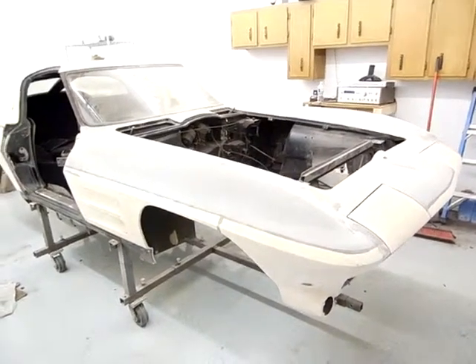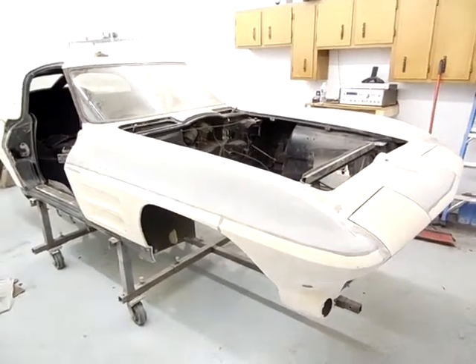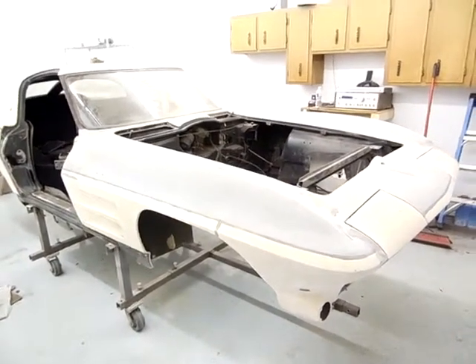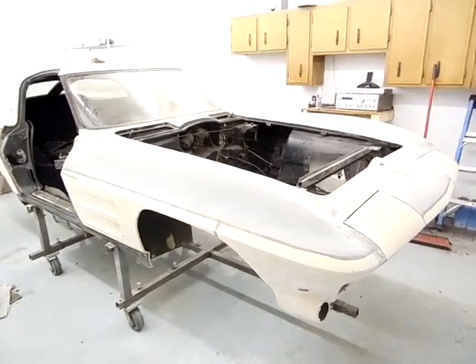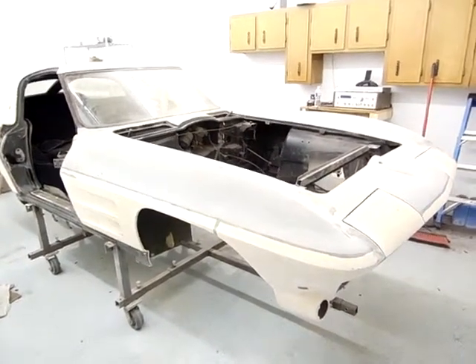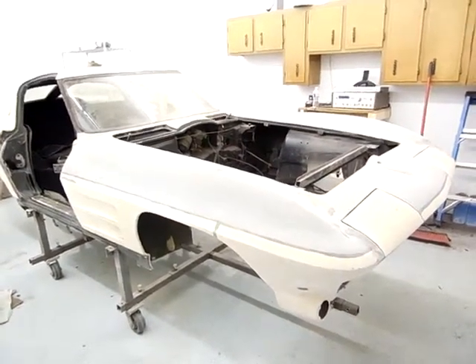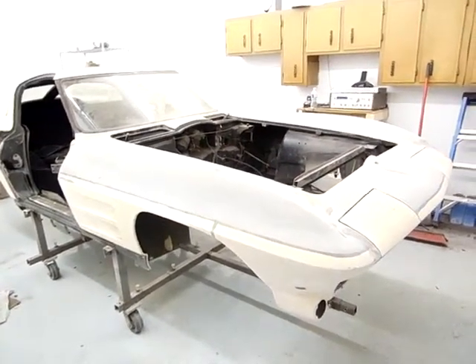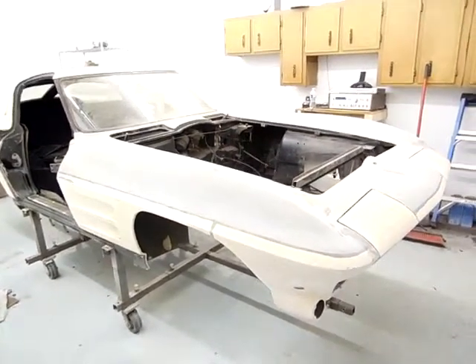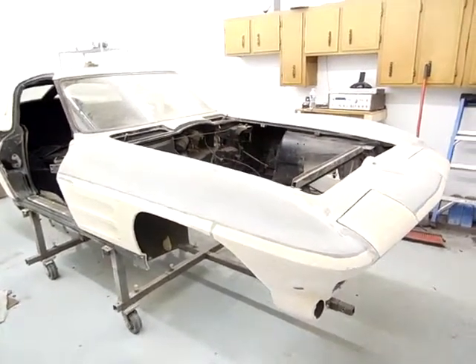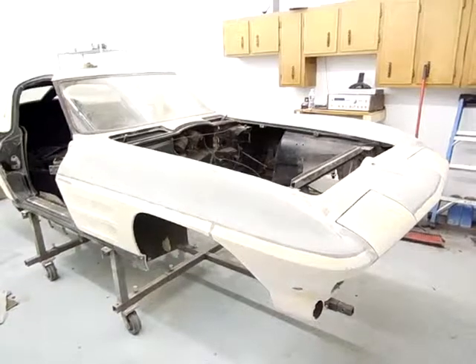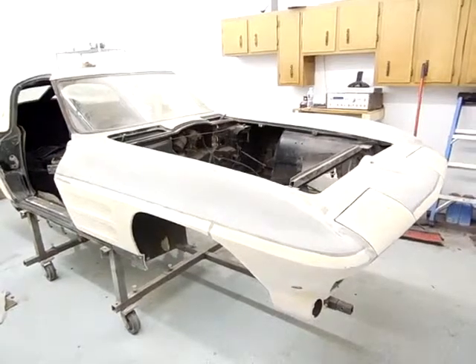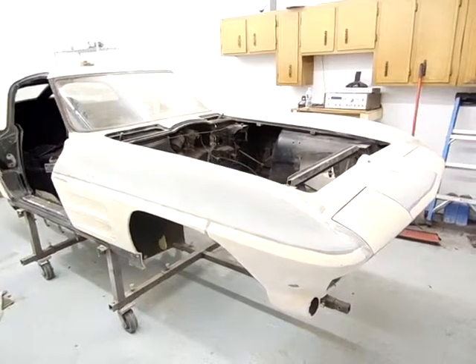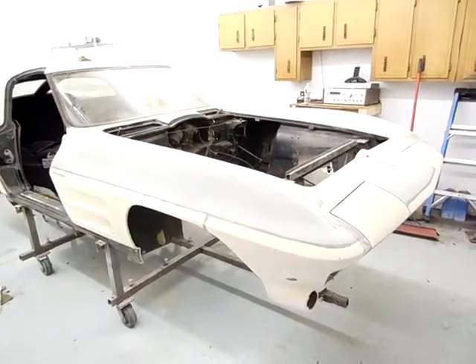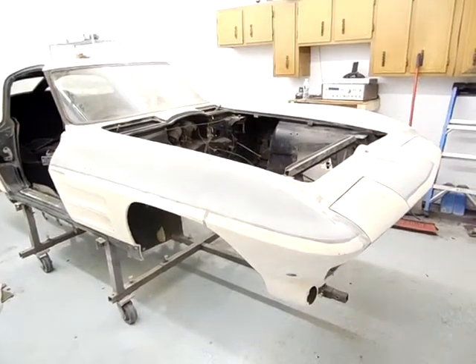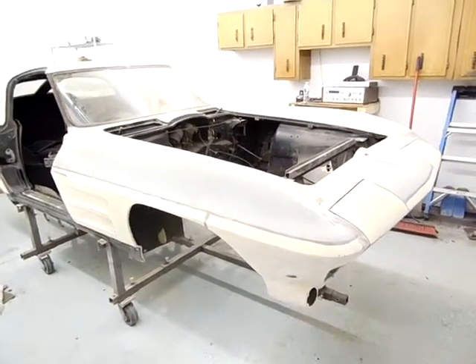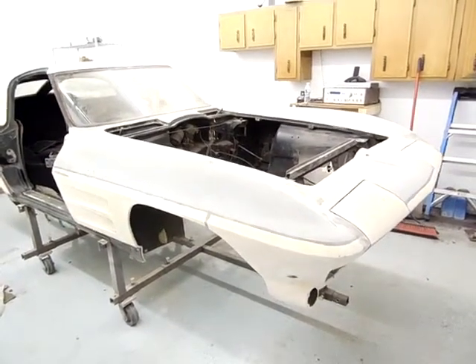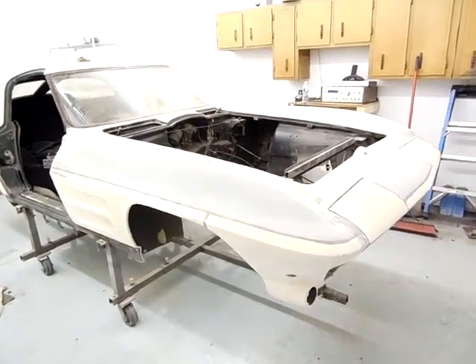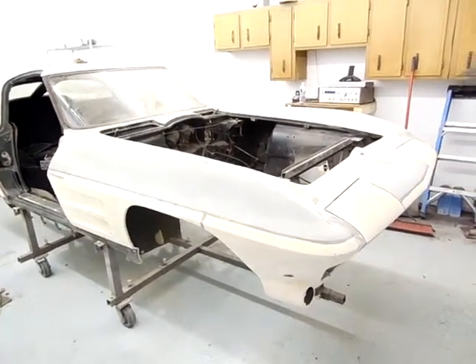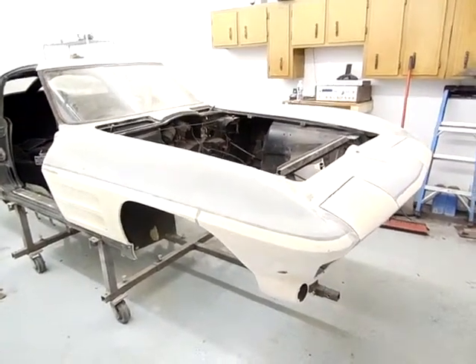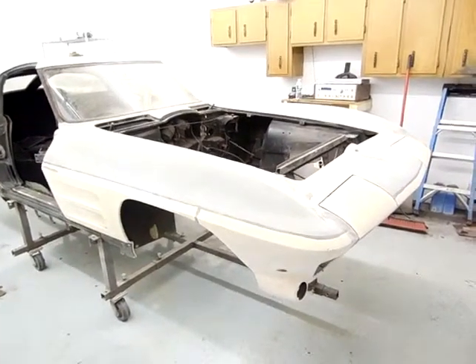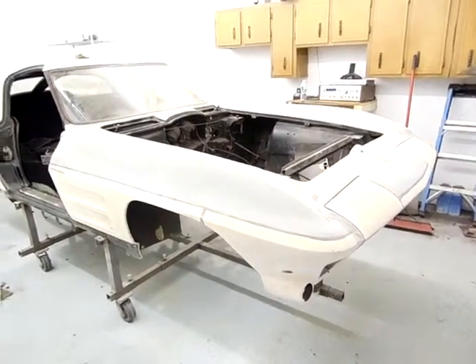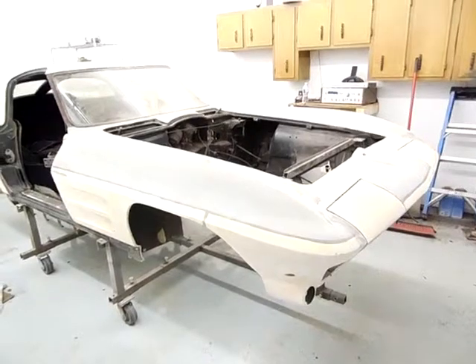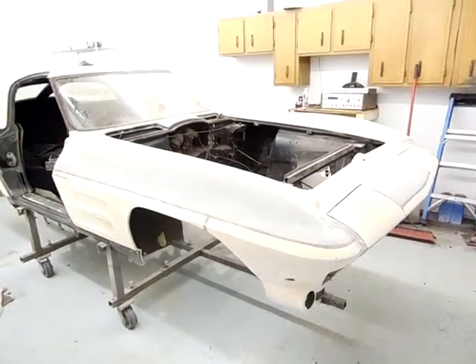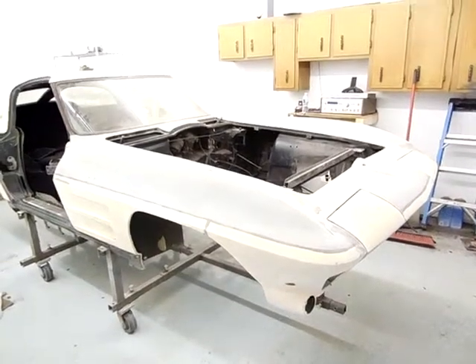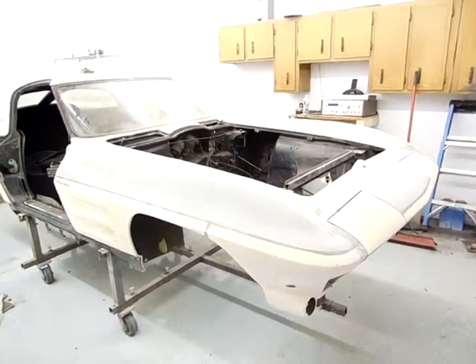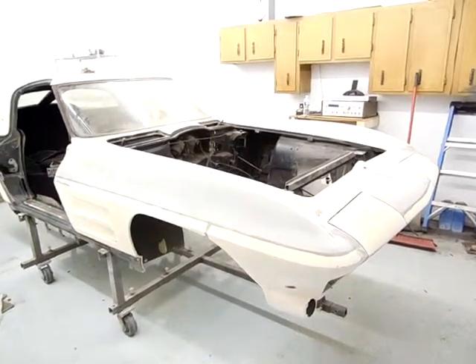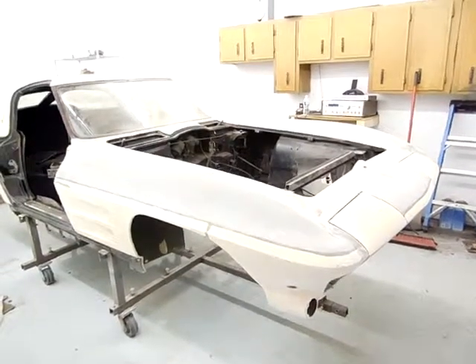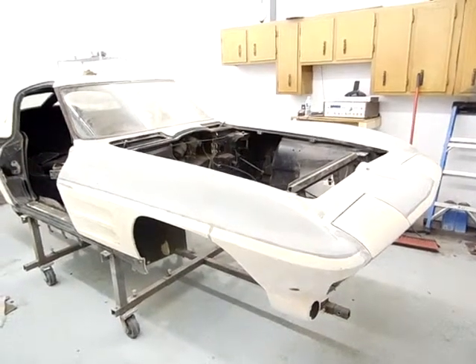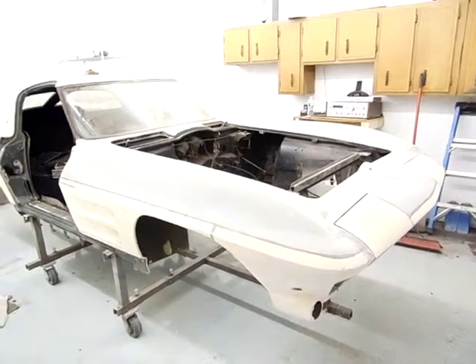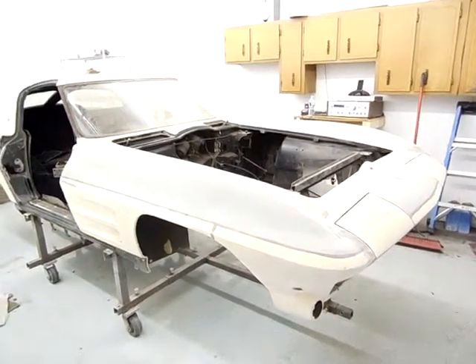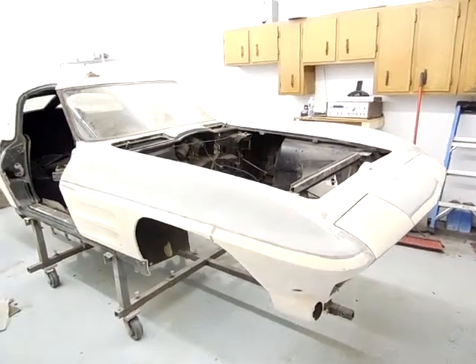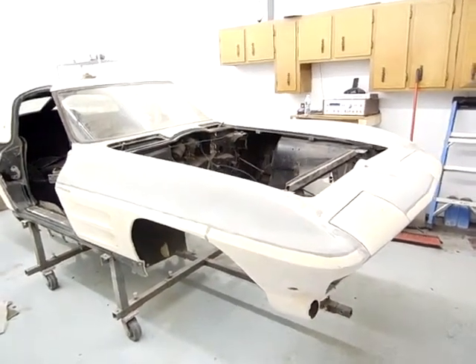Good evening ladies and gentlemen. It's Memorial Day 2015 and I wanted to give you another video update of serial number 9281196306.